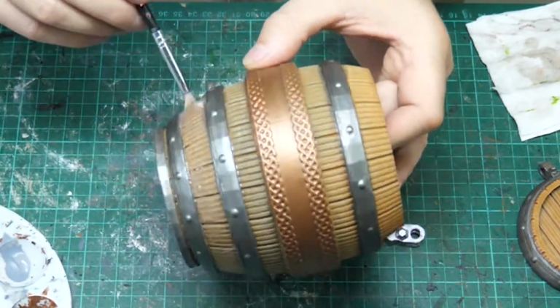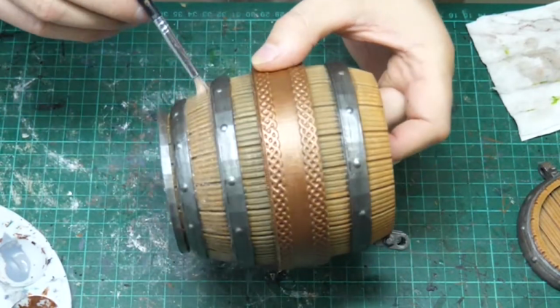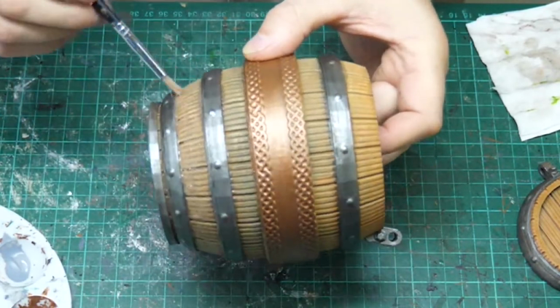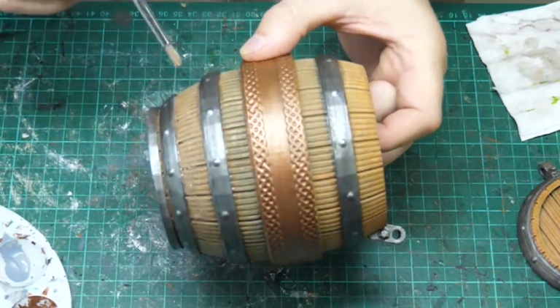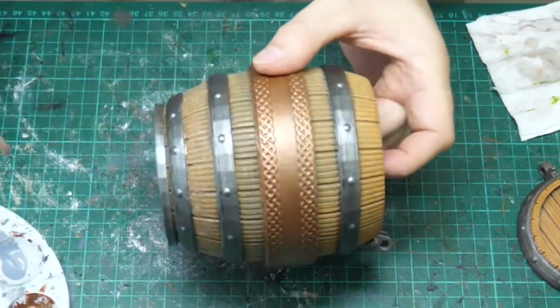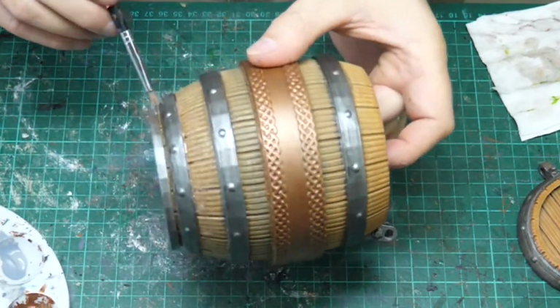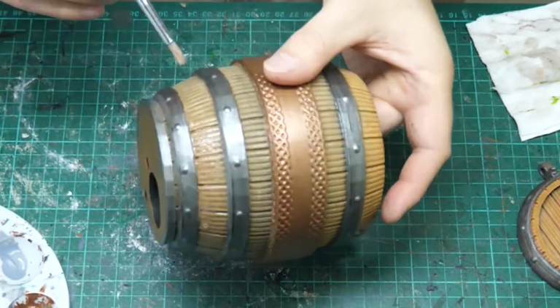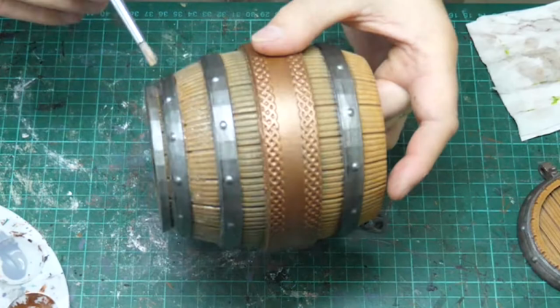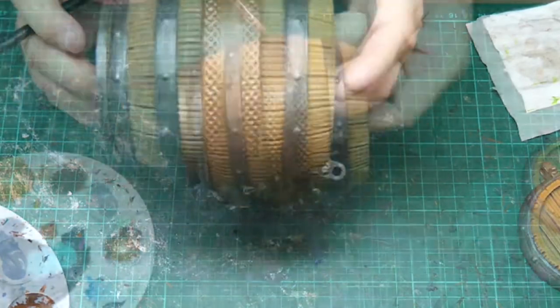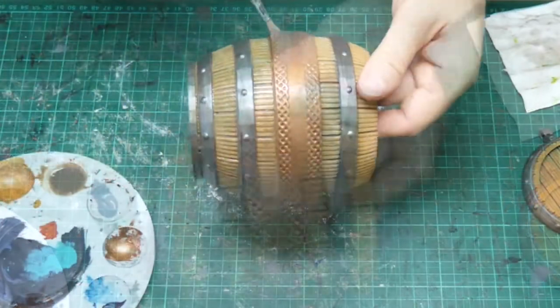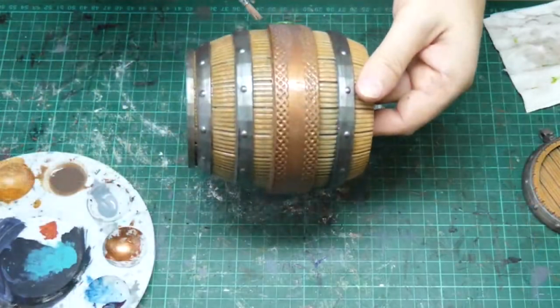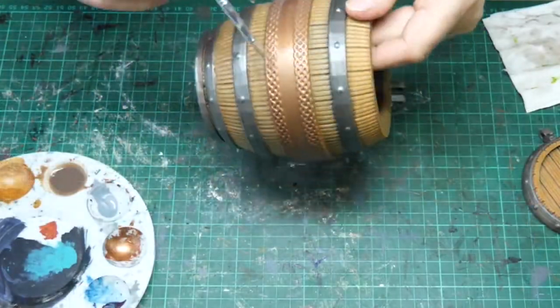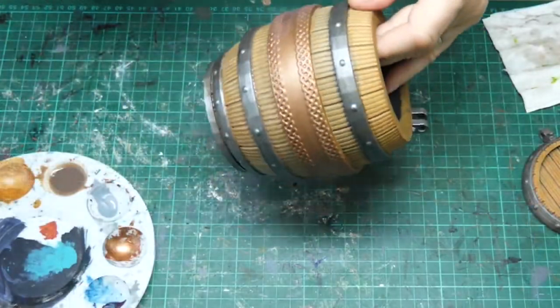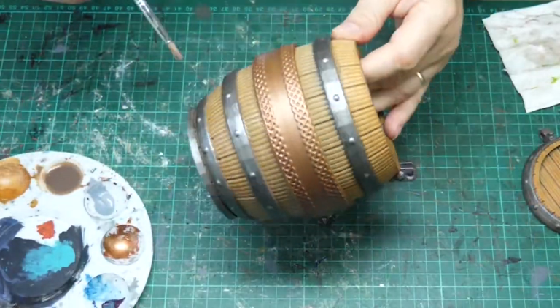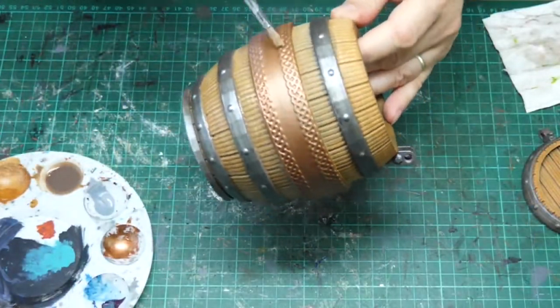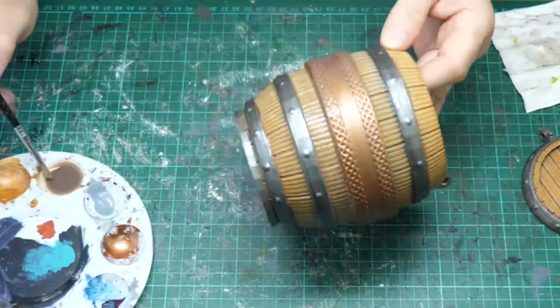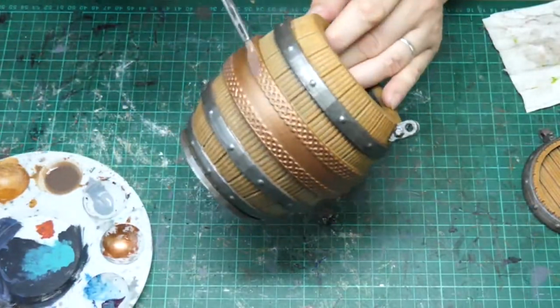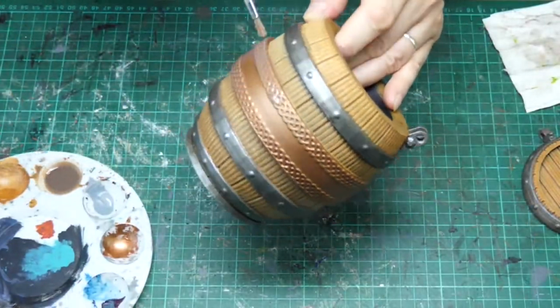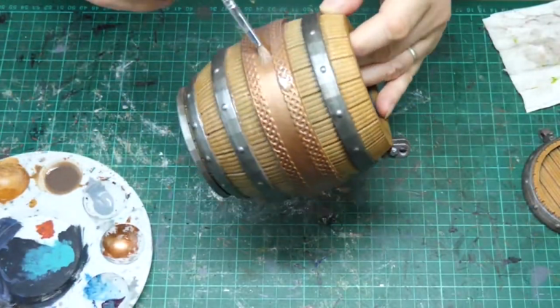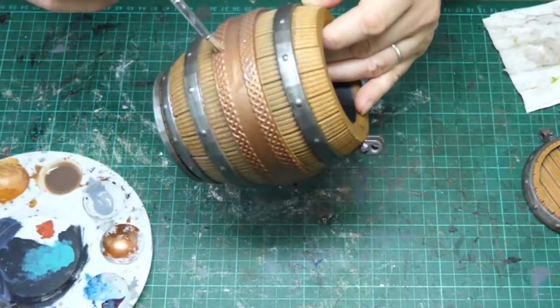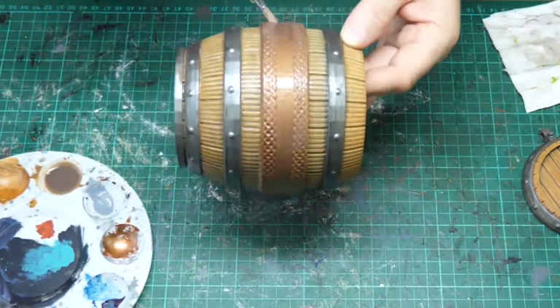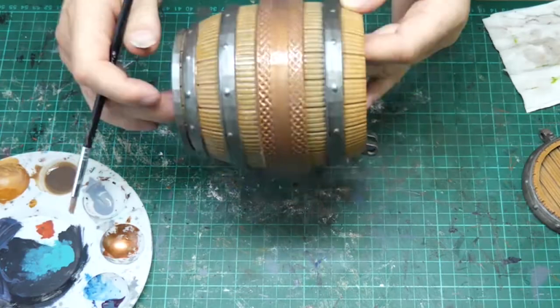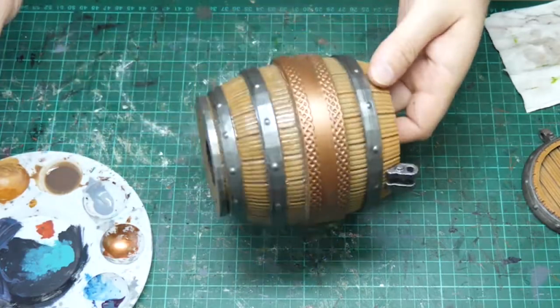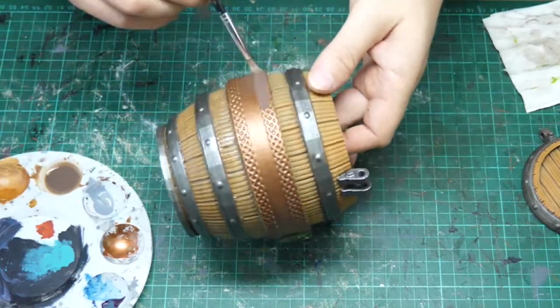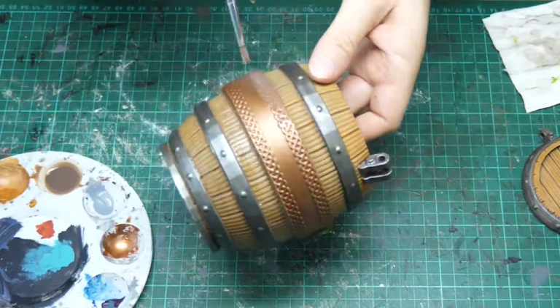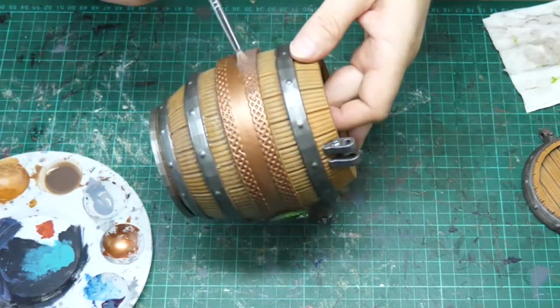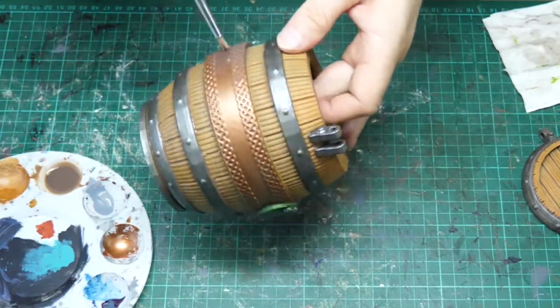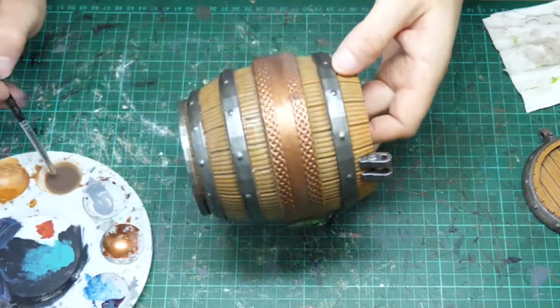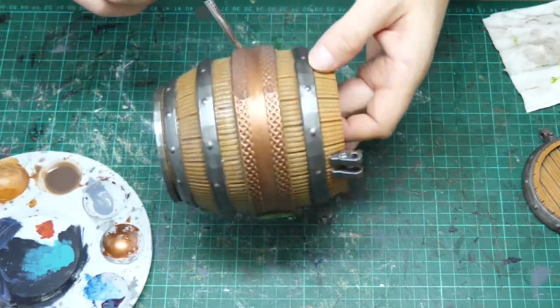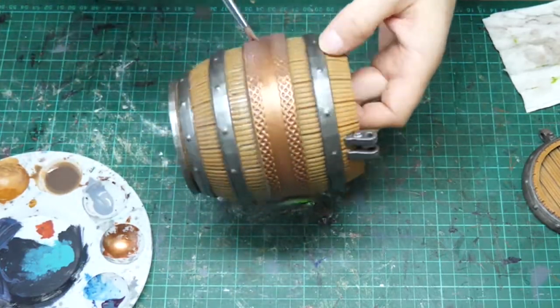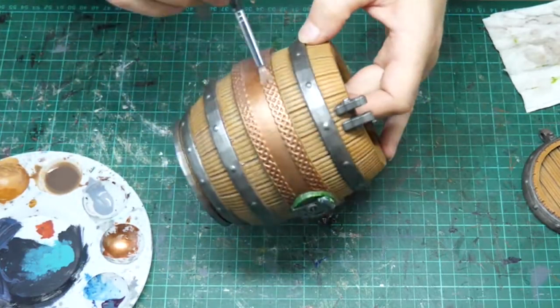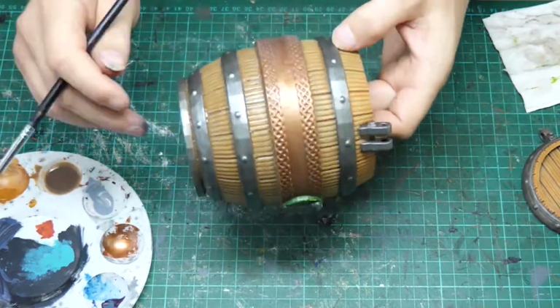After applying the brown wash, I realized my brown is probably a little bit thin. So unfortunately, after this project, I had actually added some extra burnt umber ink to it.